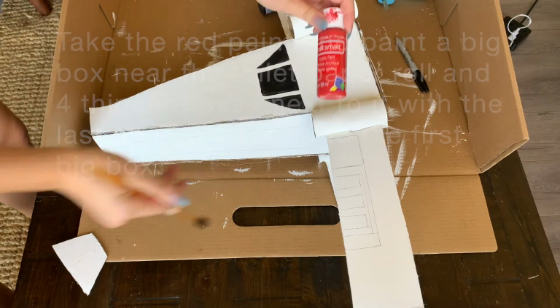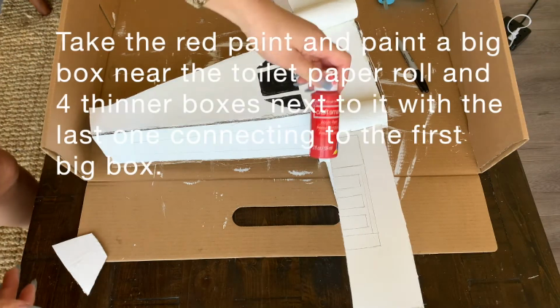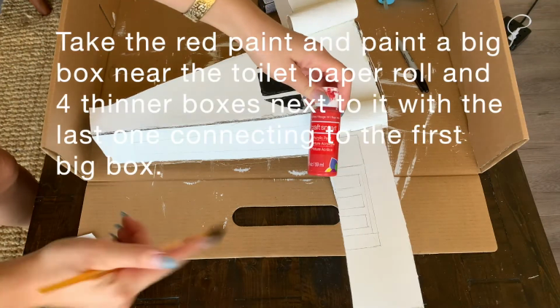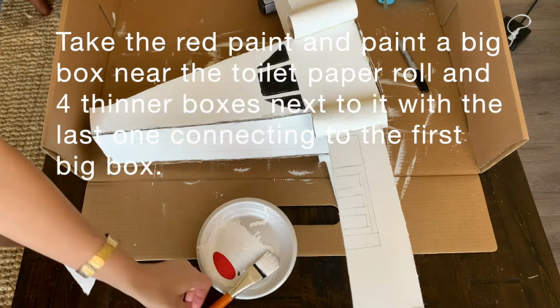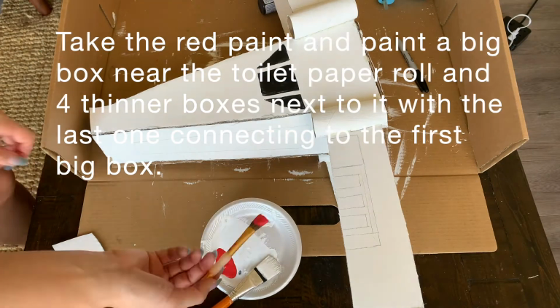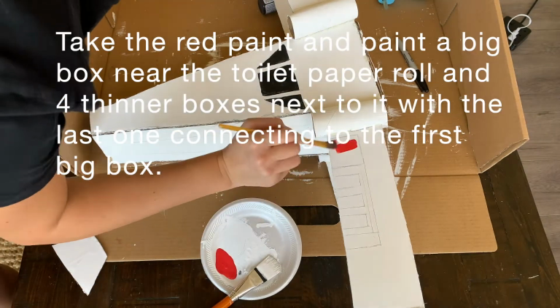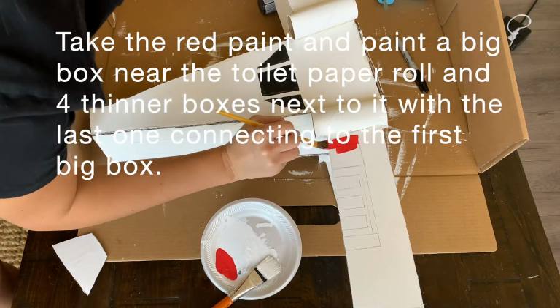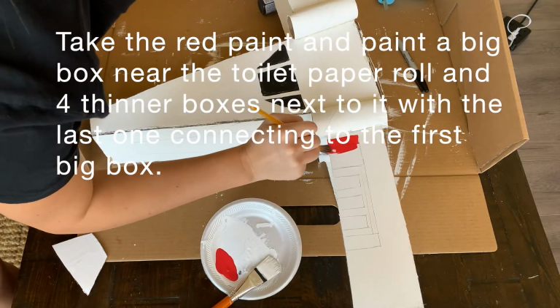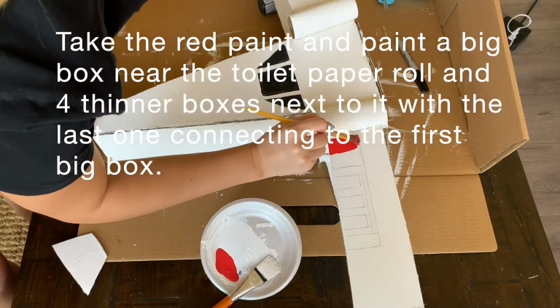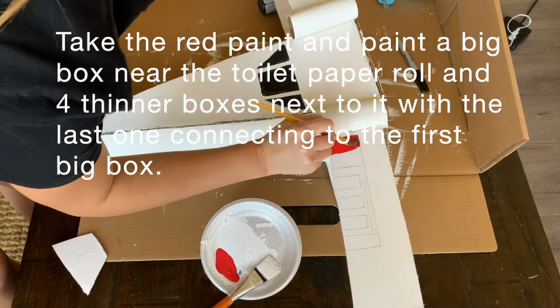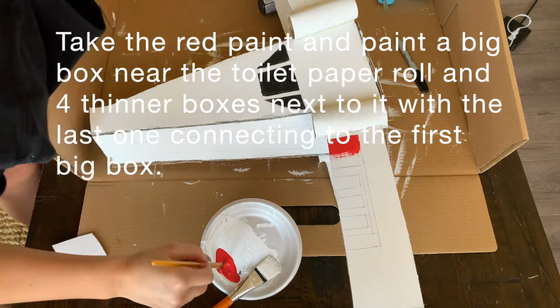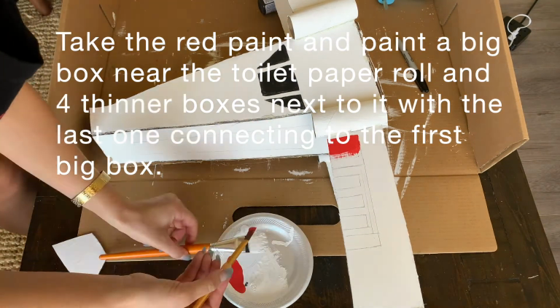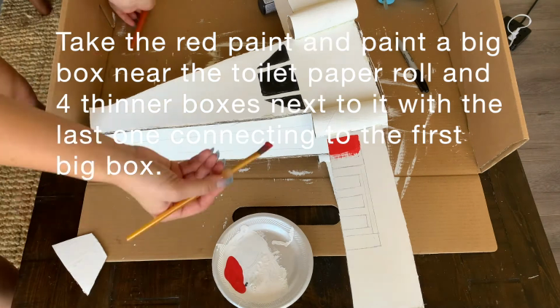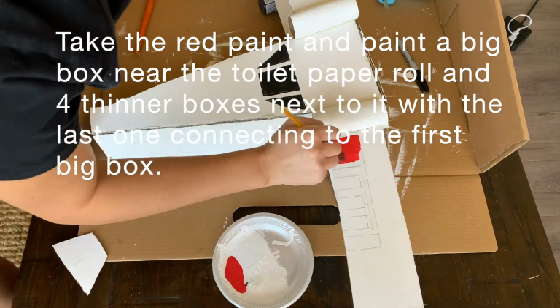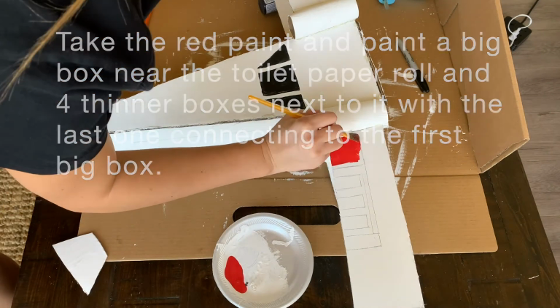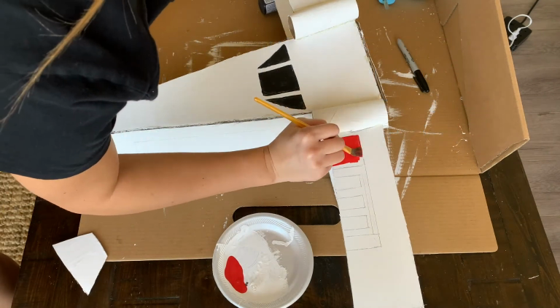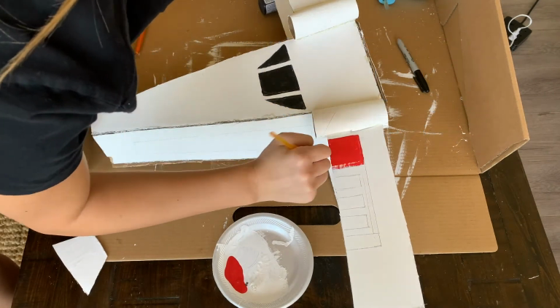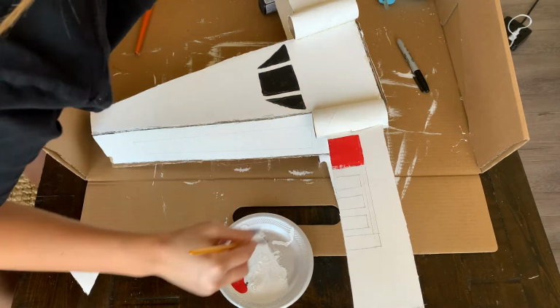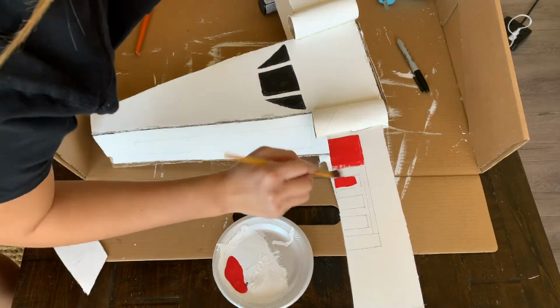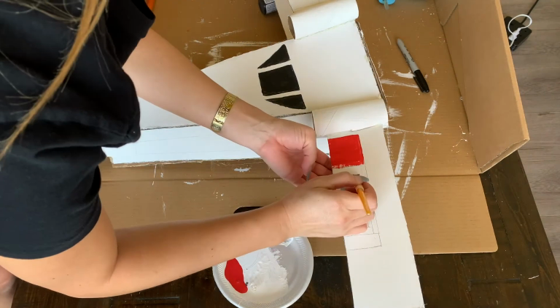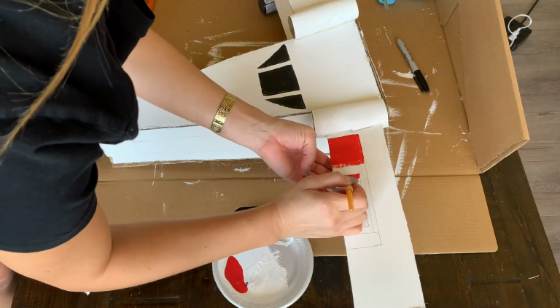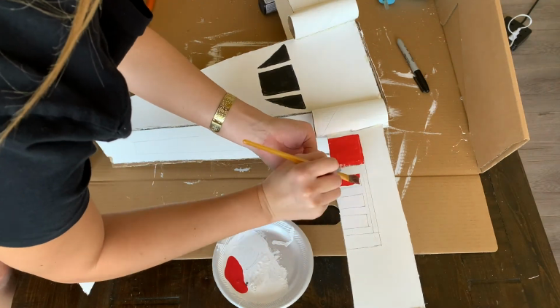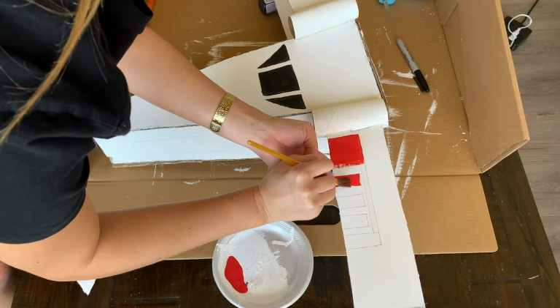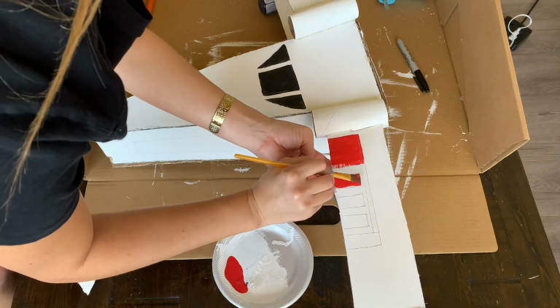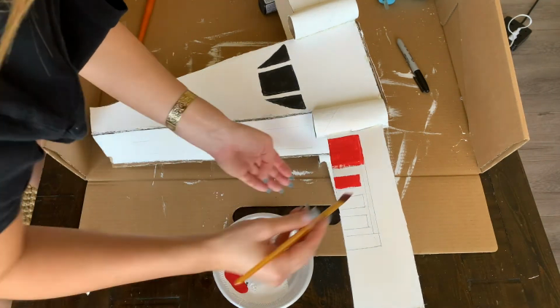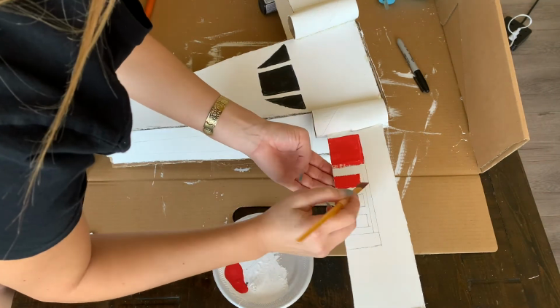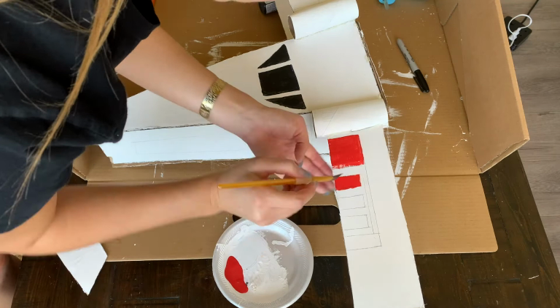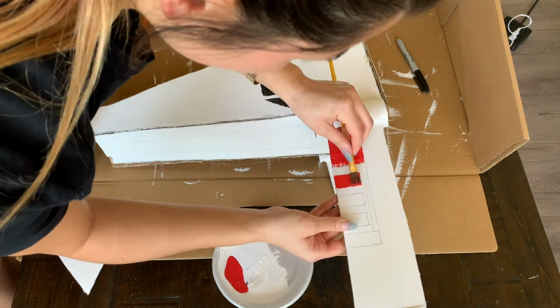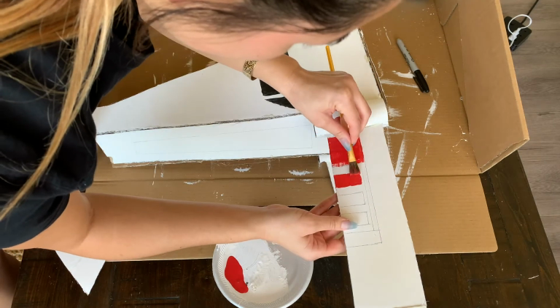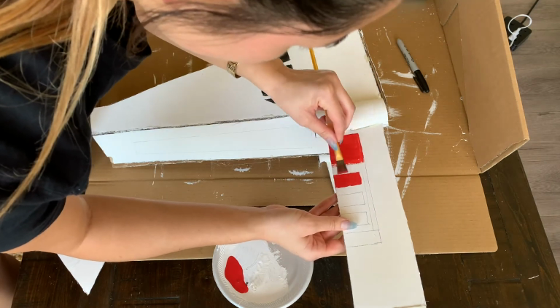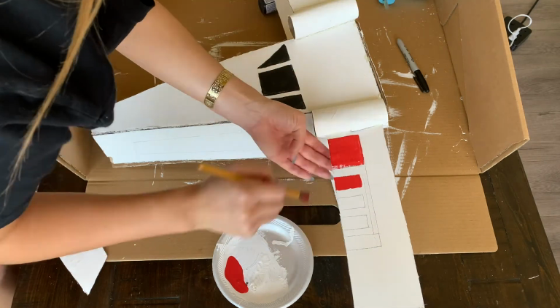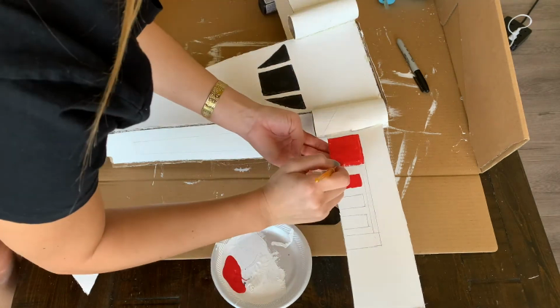Now we're going to take our red paint. We're going to paint a big box closest to the cannon, and then four little boxes with the last one connected to the first. Don't forget to do it on both sides of the plane.